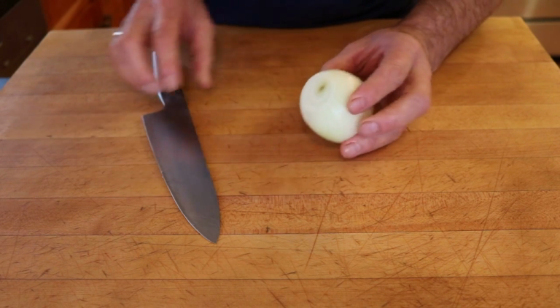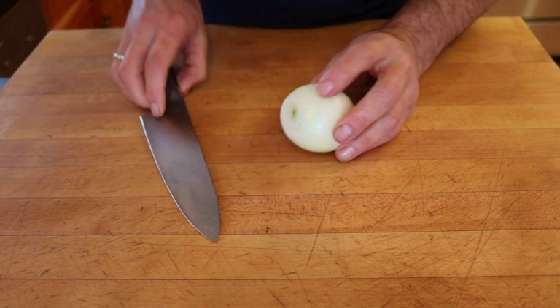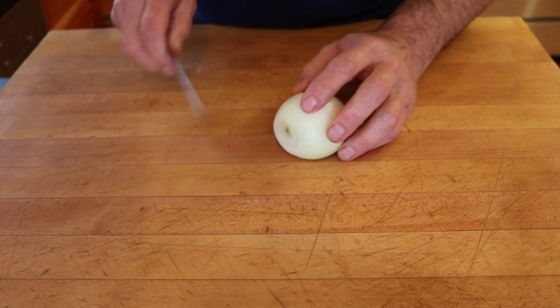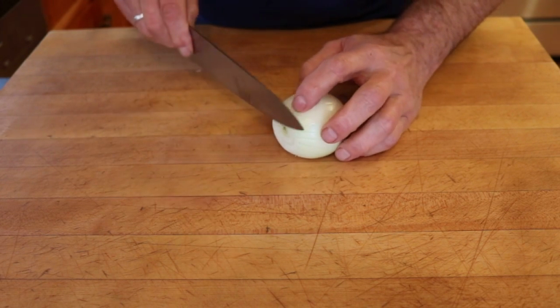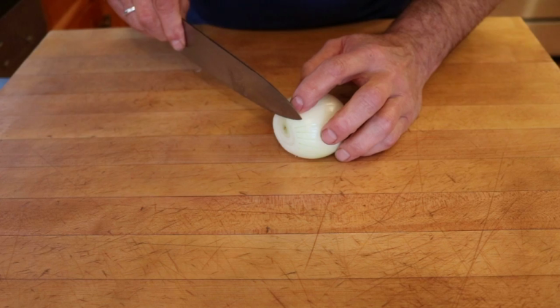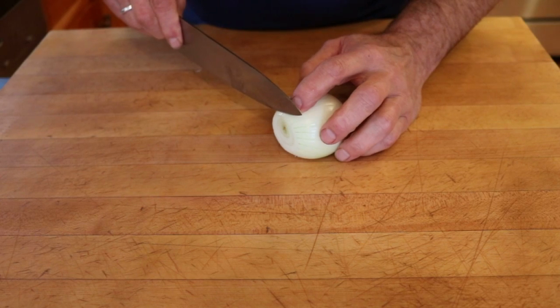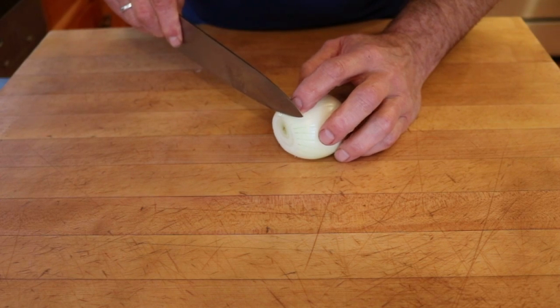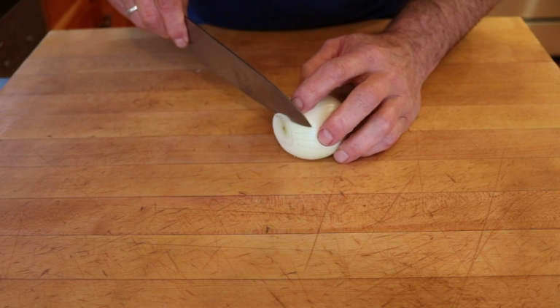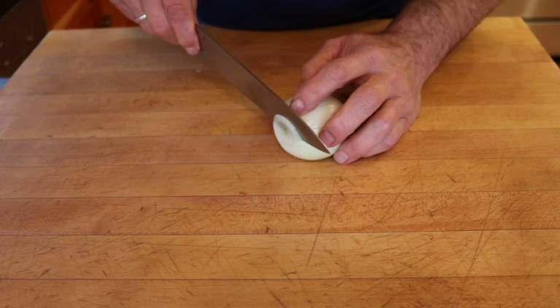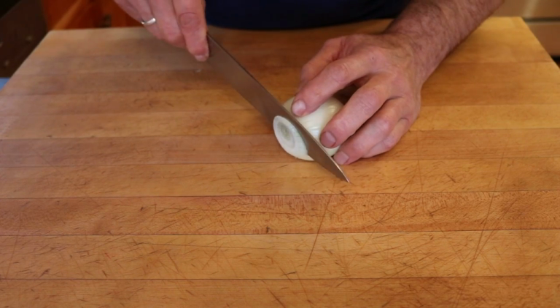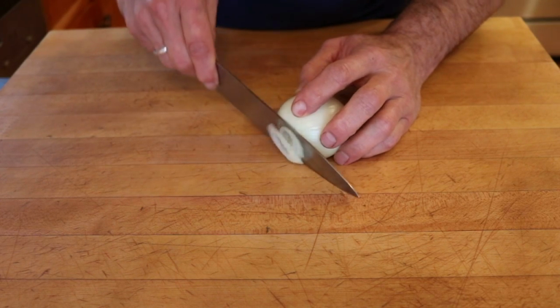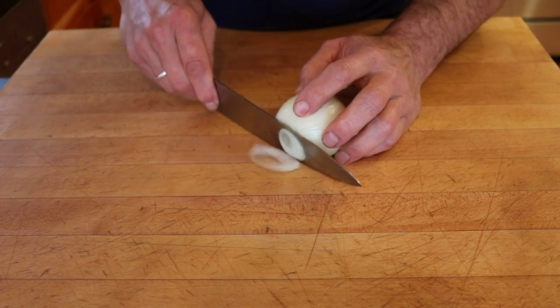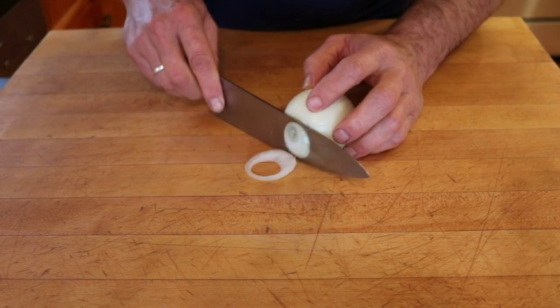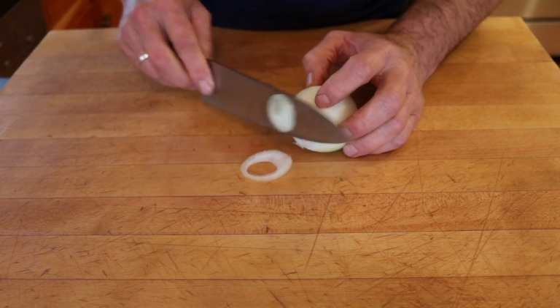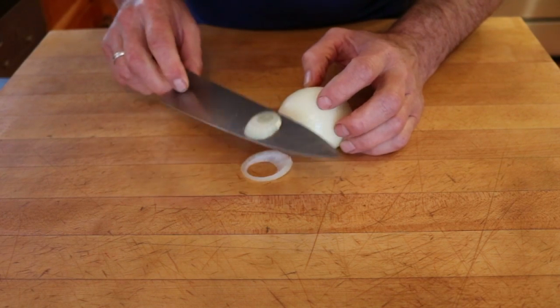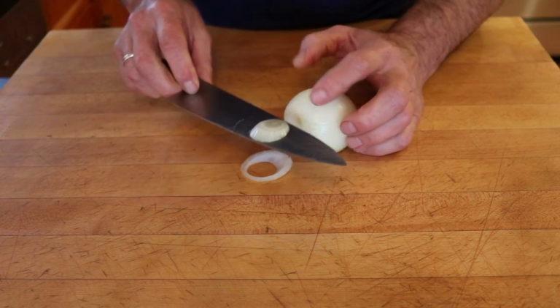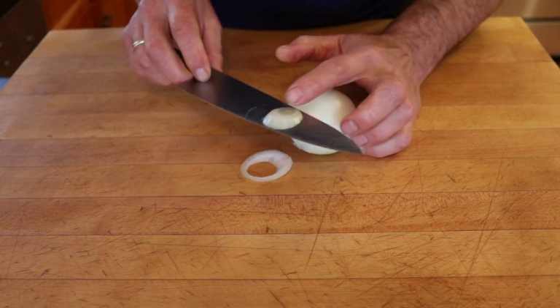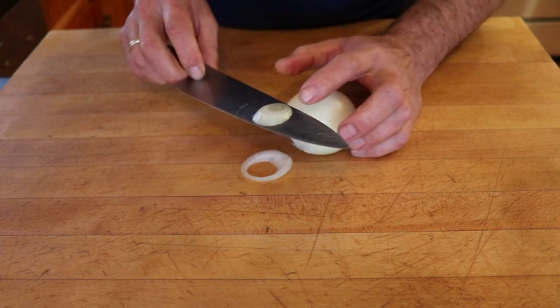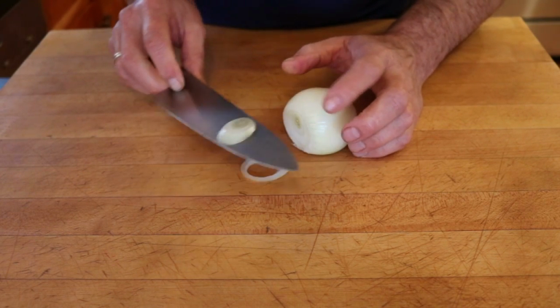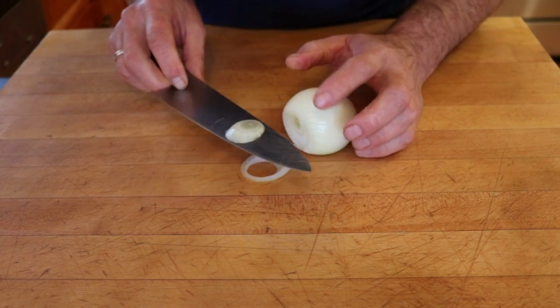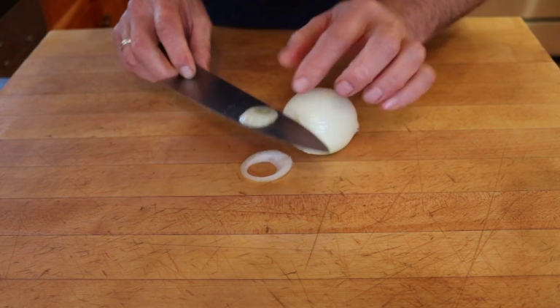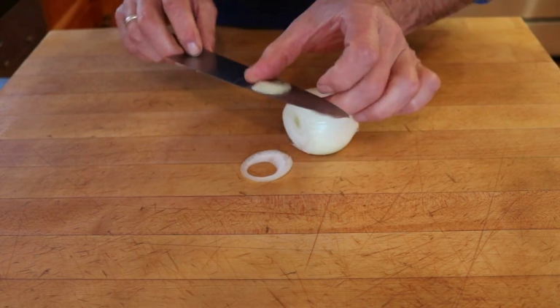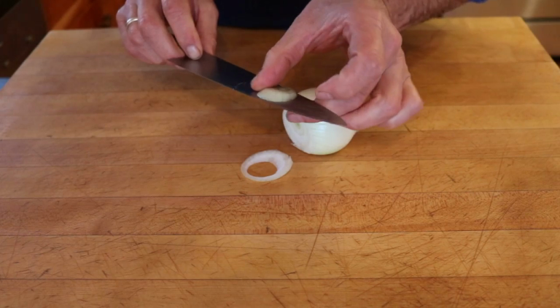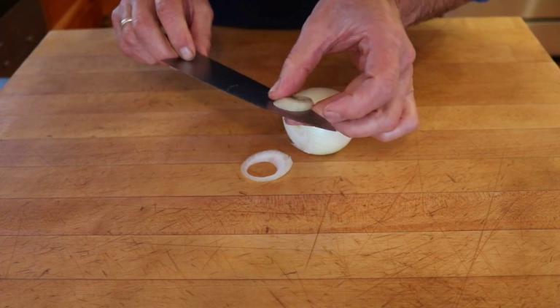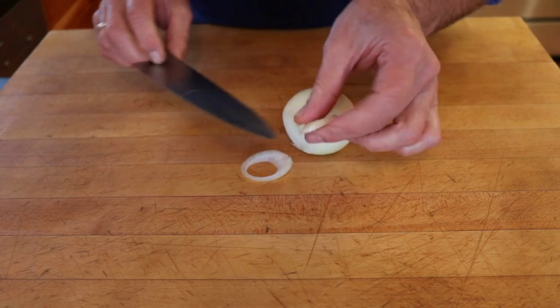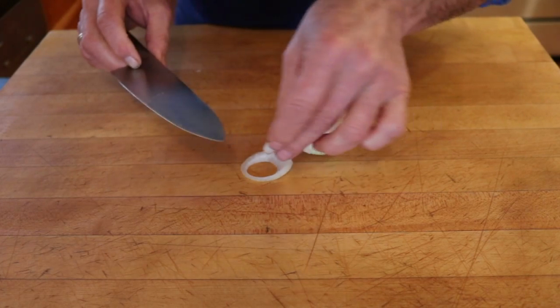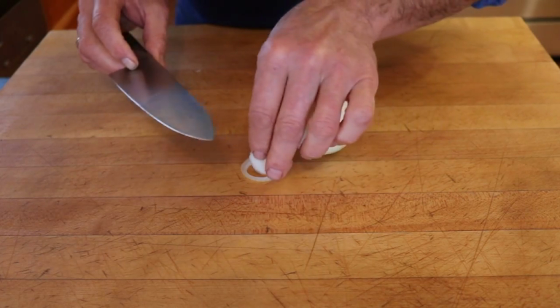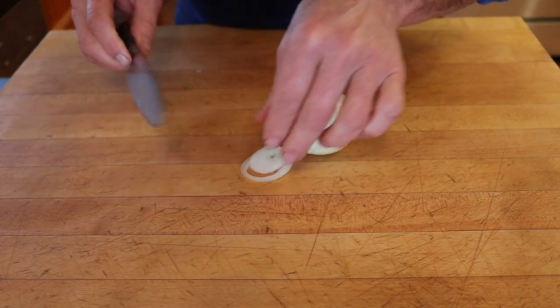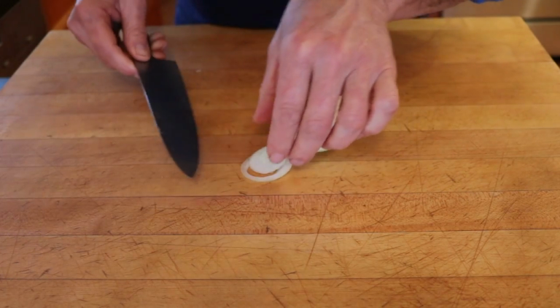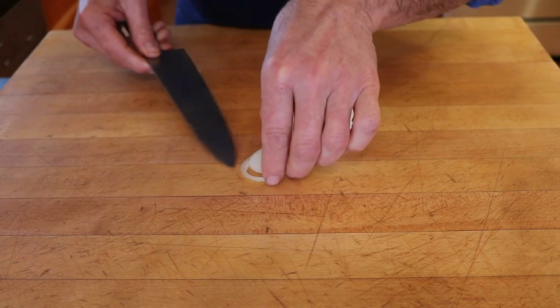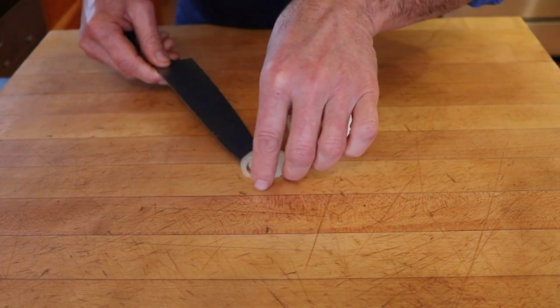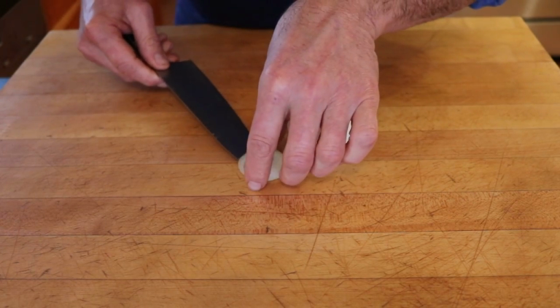One thing you want to notice with an onion, as you look either on the inside or on the outside, is it obviously comes in round layers. How do round layers become fine square minced pieces?